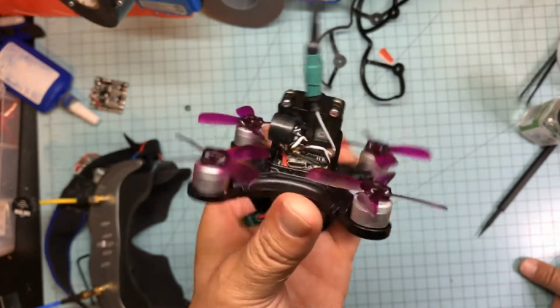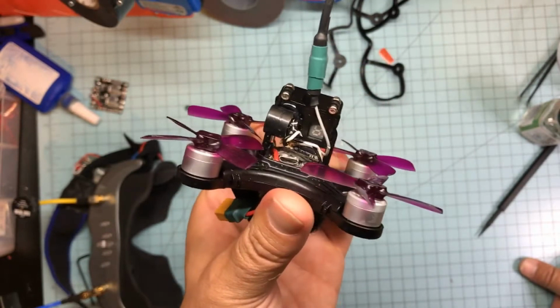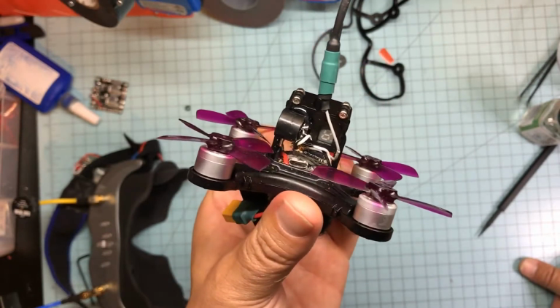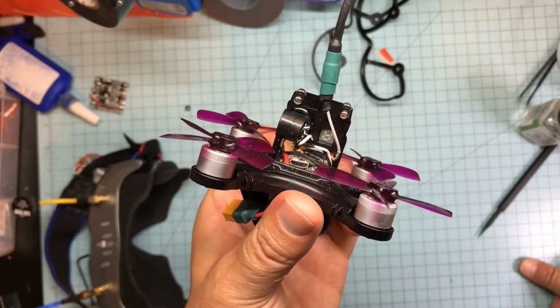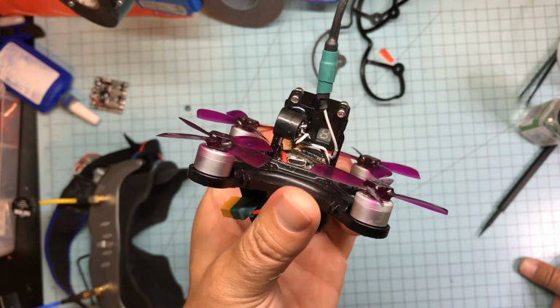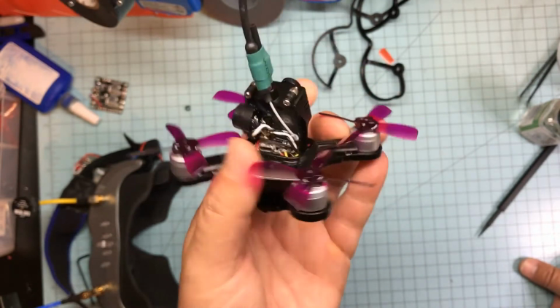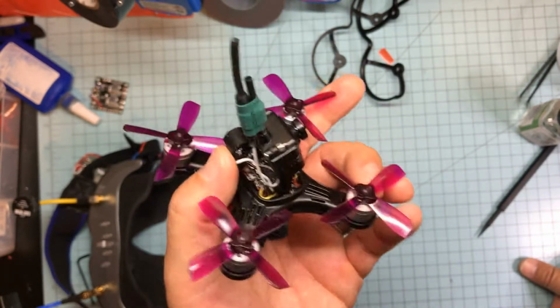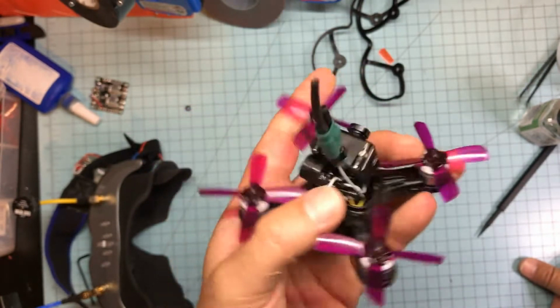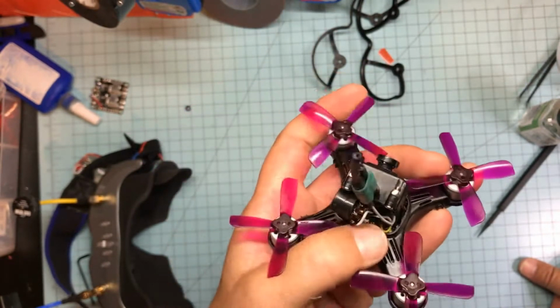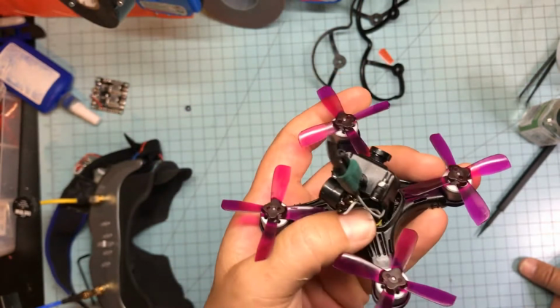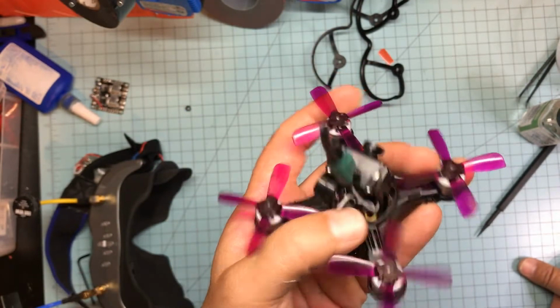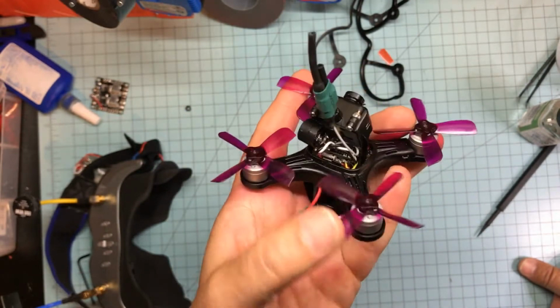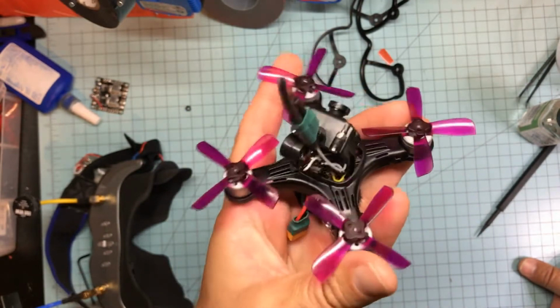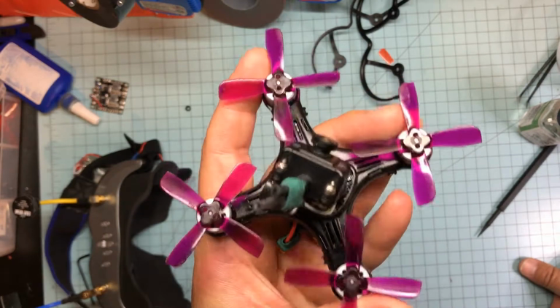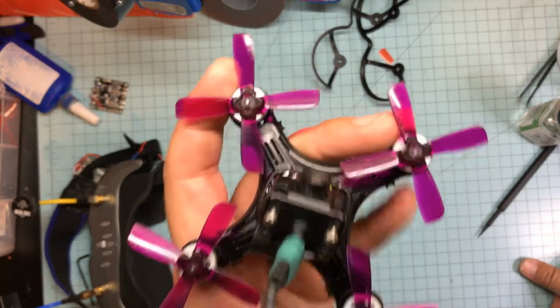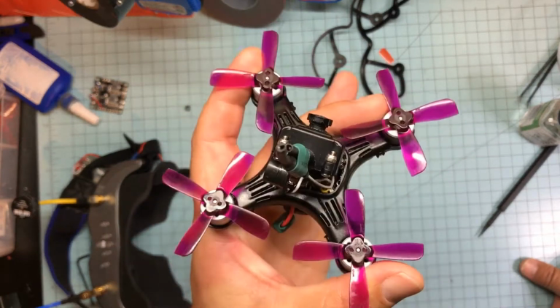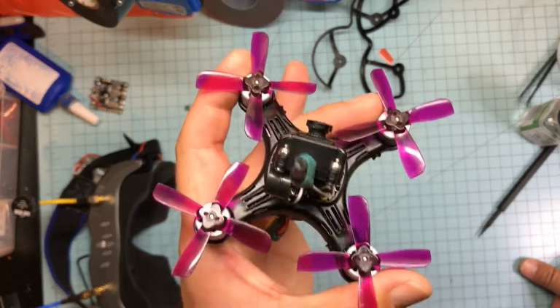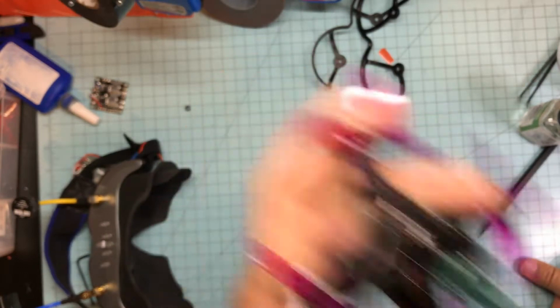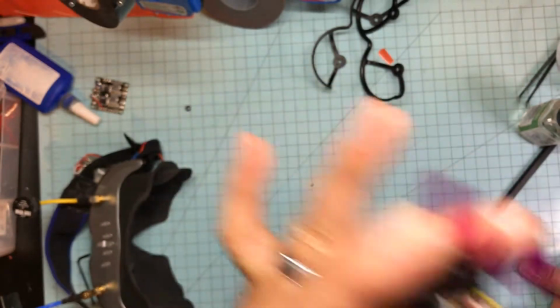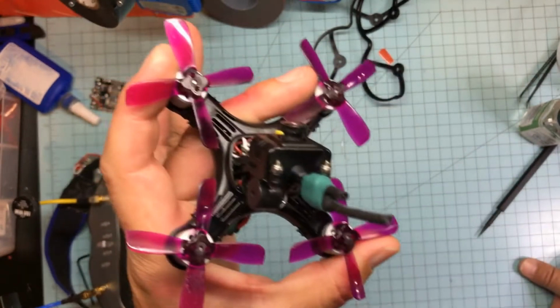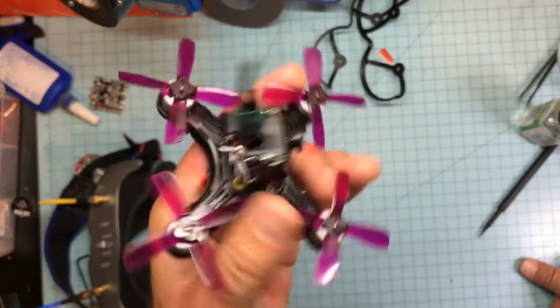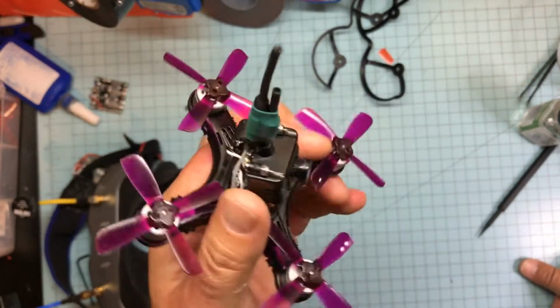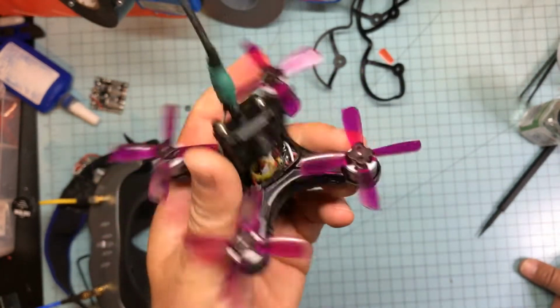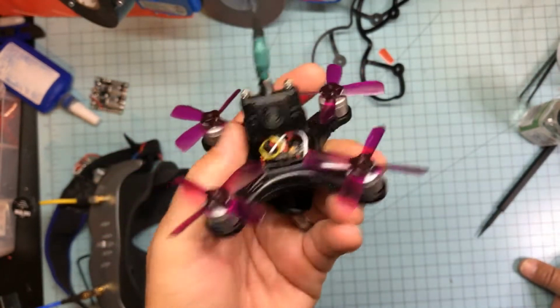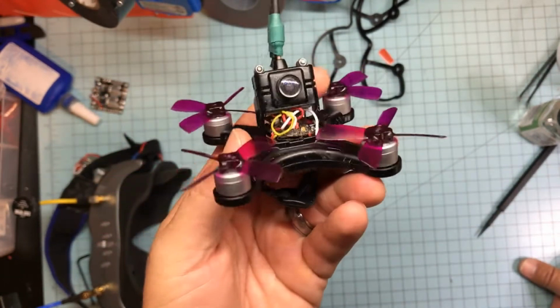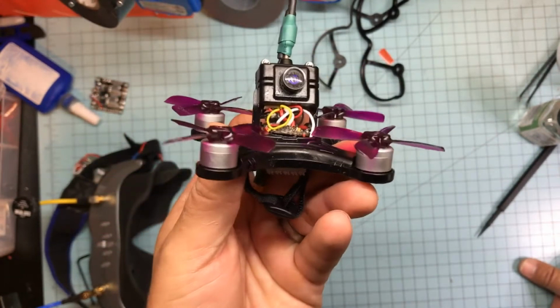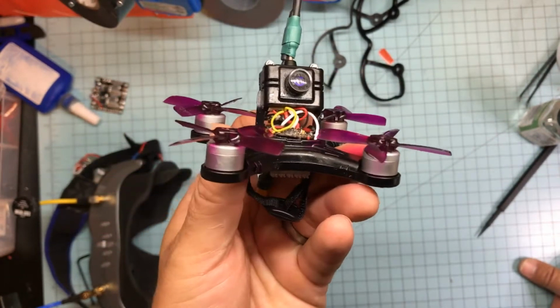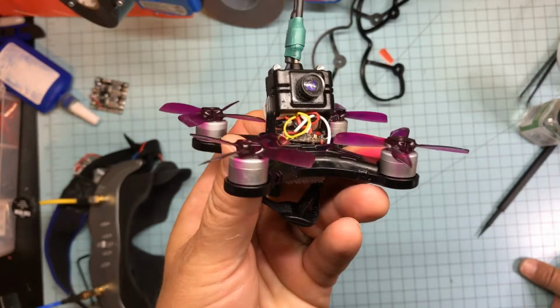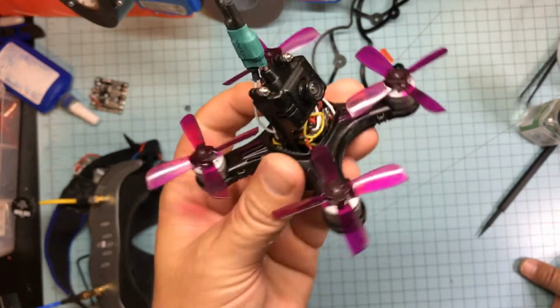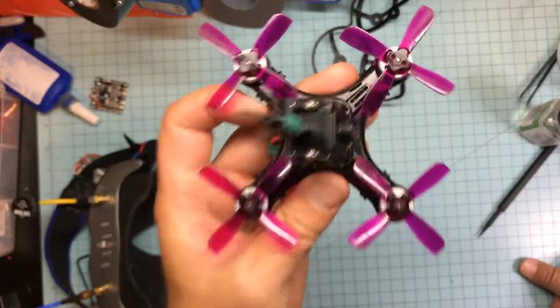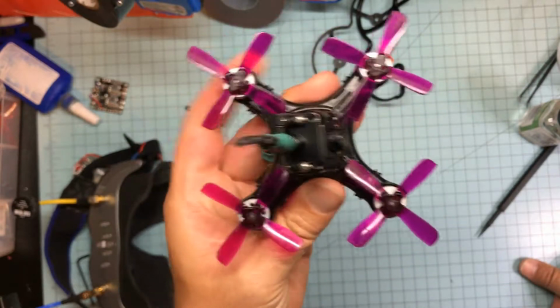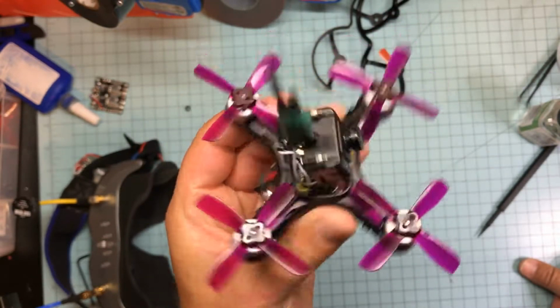So: you have to add the beeper, you have to modify it to get DShot to work, and the props are a complete bag of — throw them away, they suck.